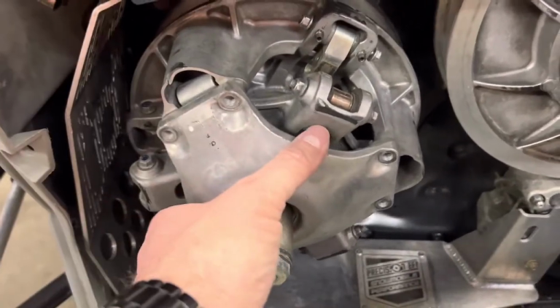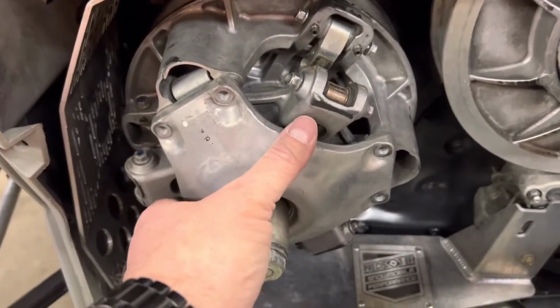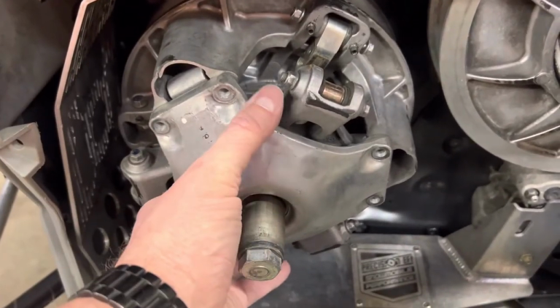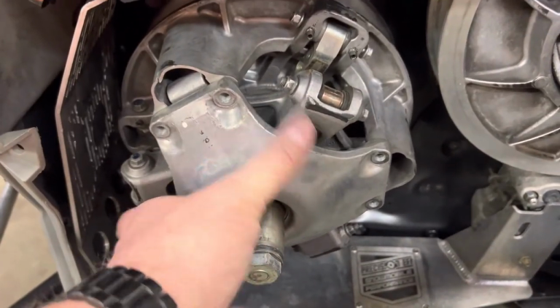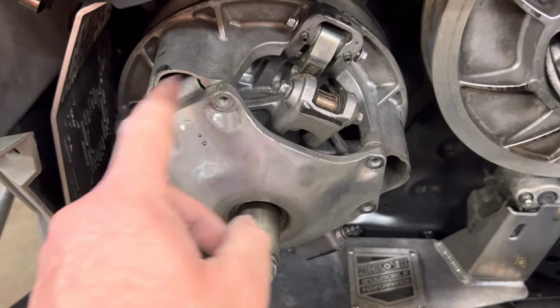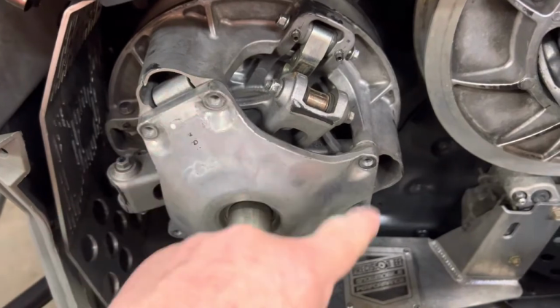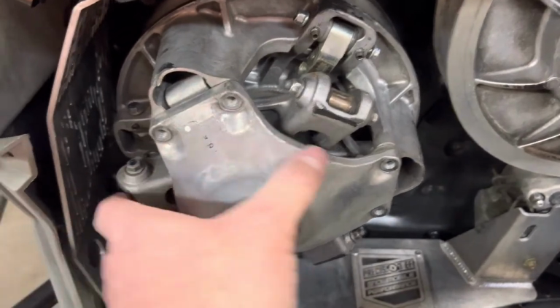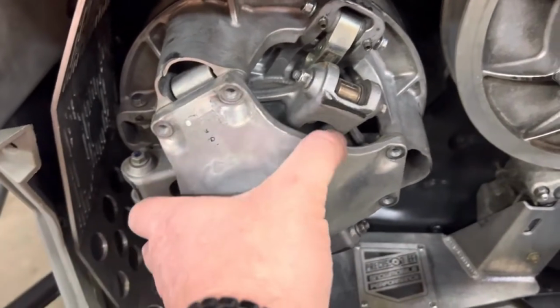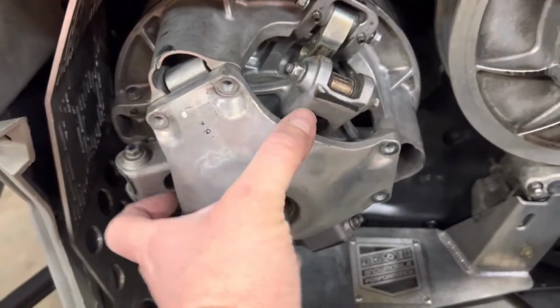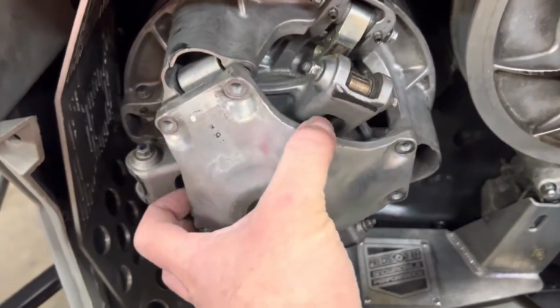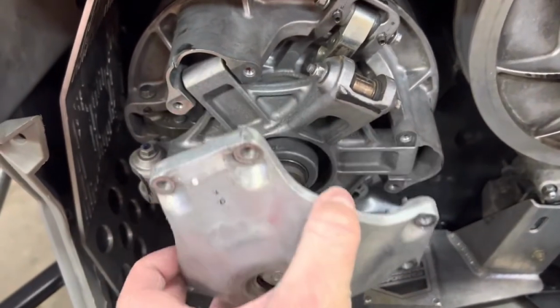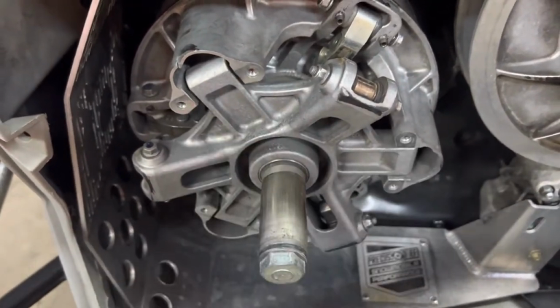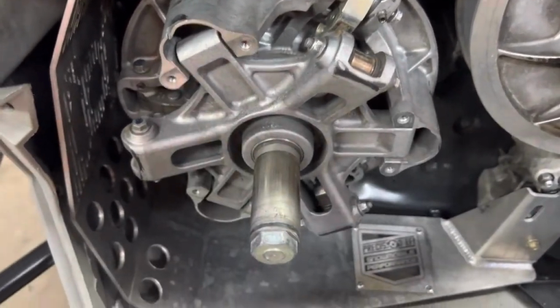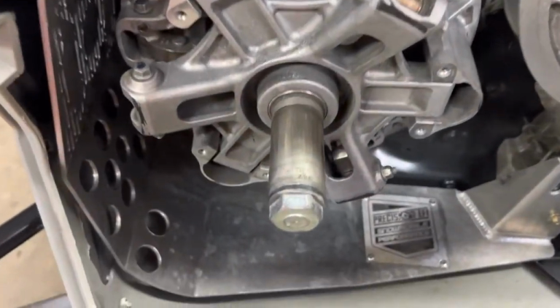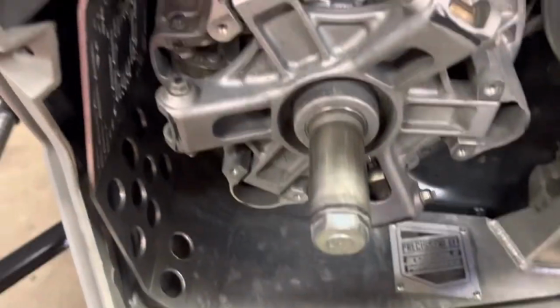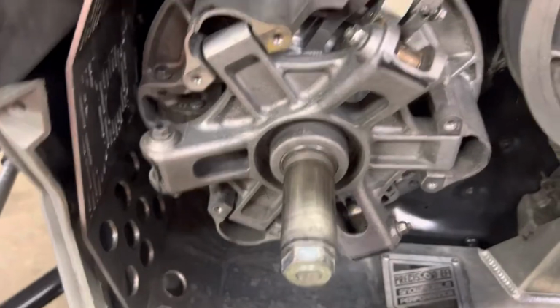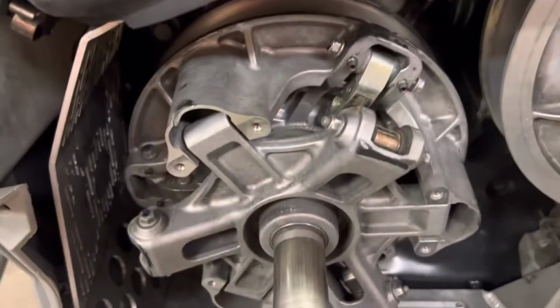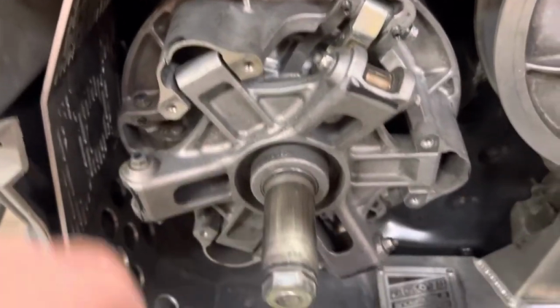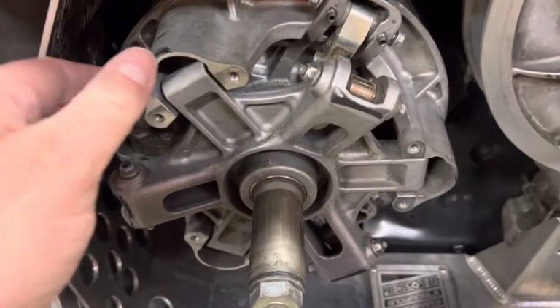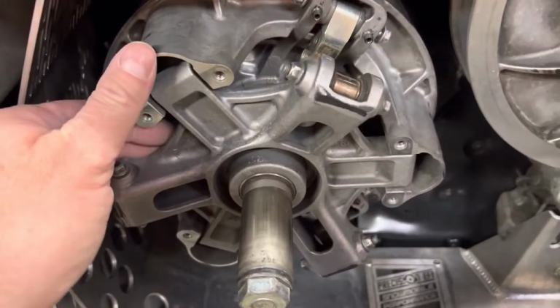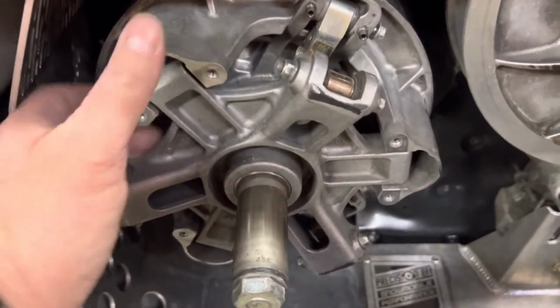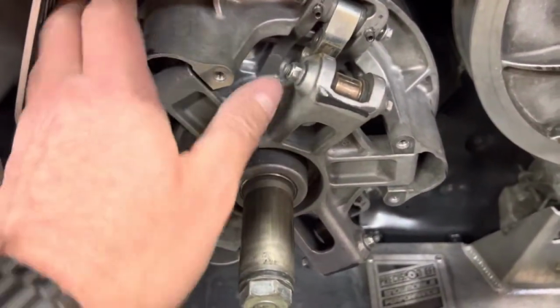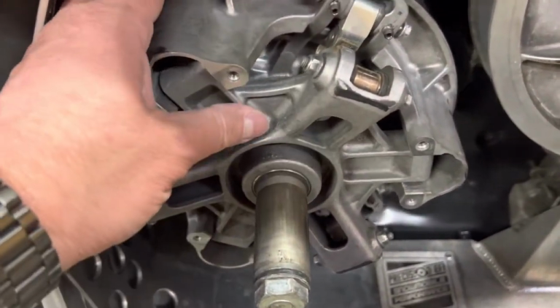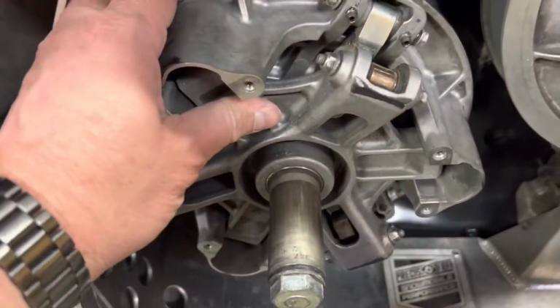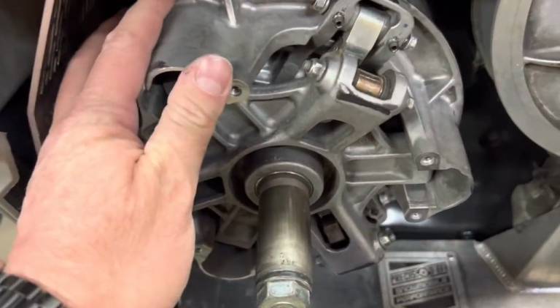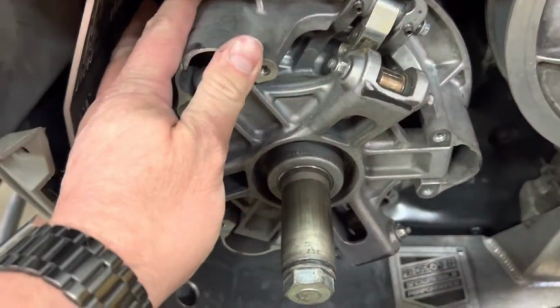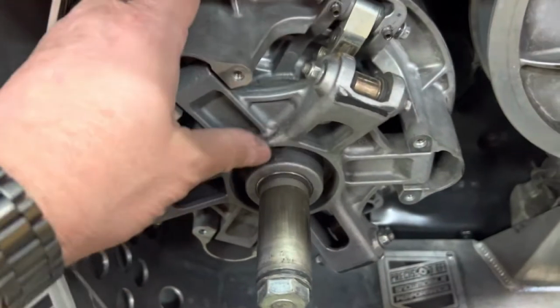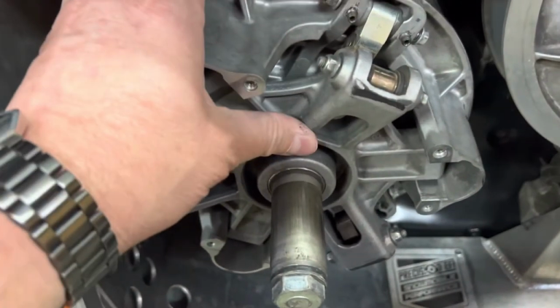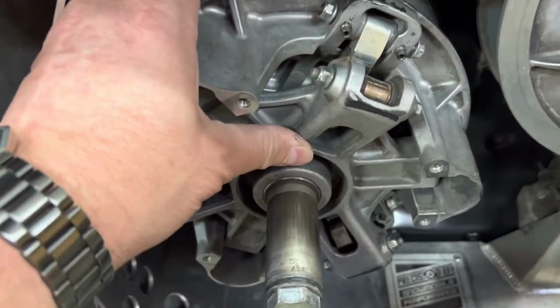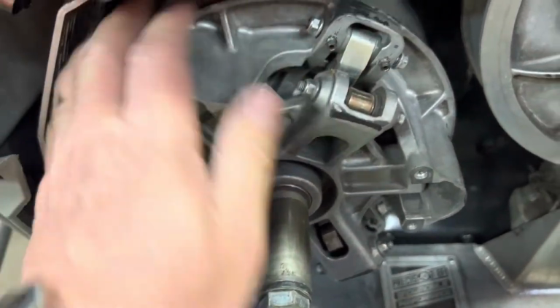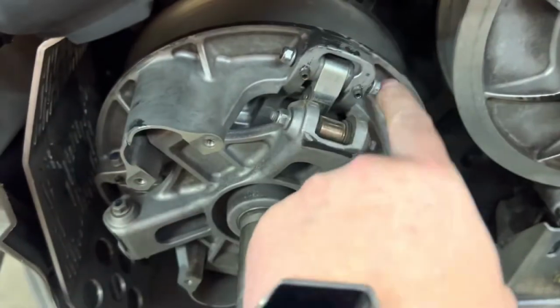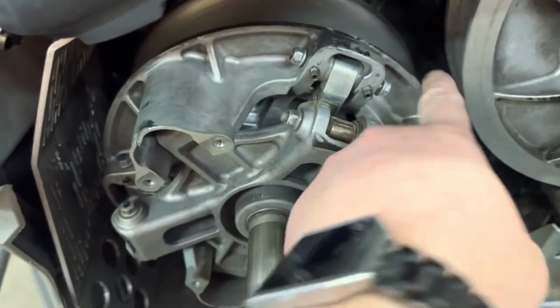This cover removes with four bolts around here. So once you slide that off, you'll have access to the spider. The spider will move in and out once your belt is removed, so you've got to take your belt off.